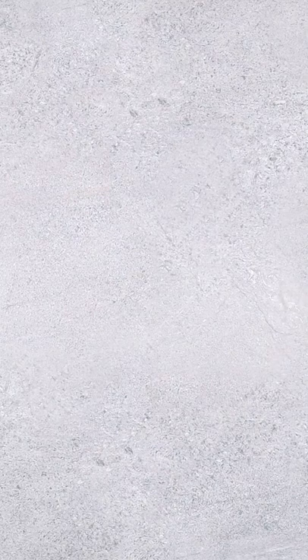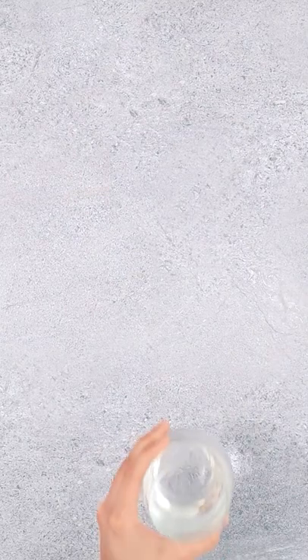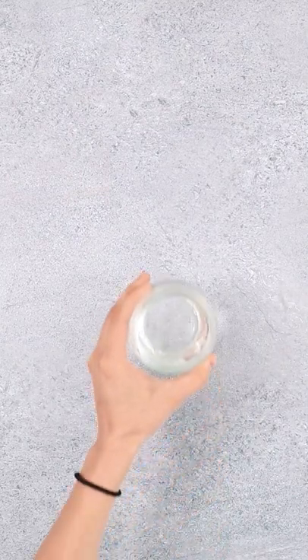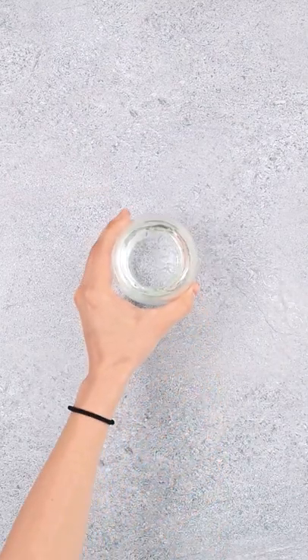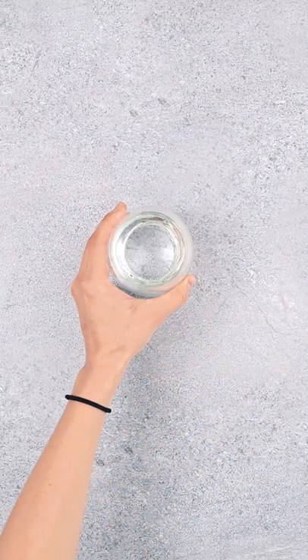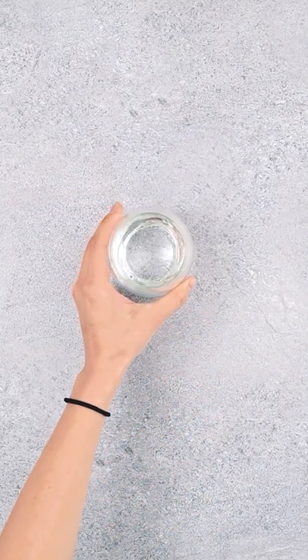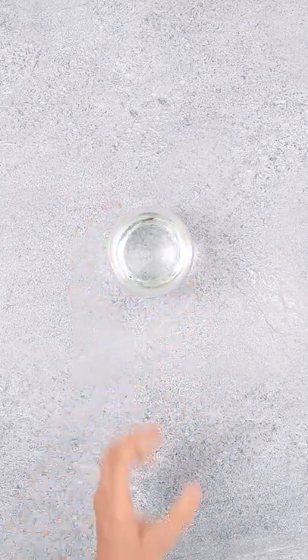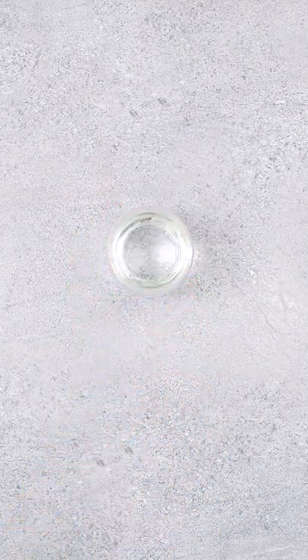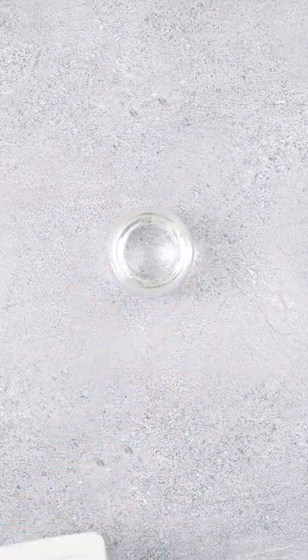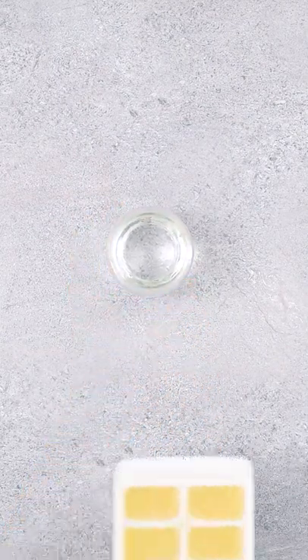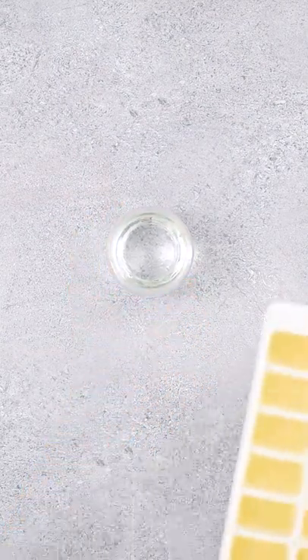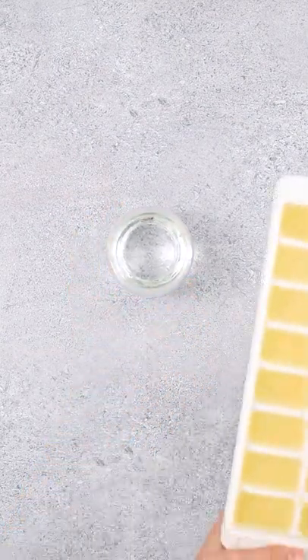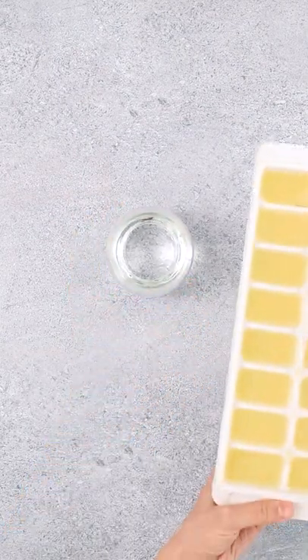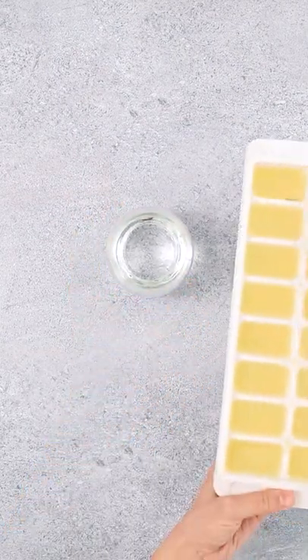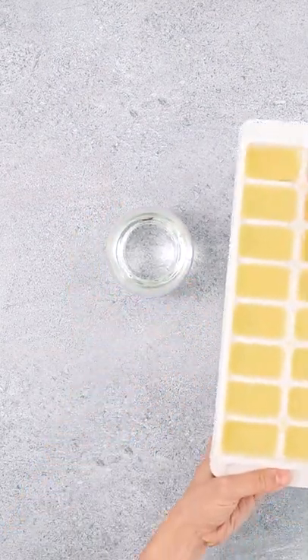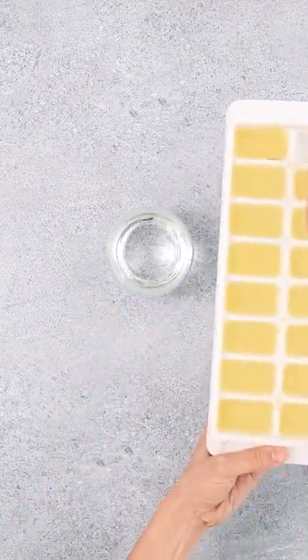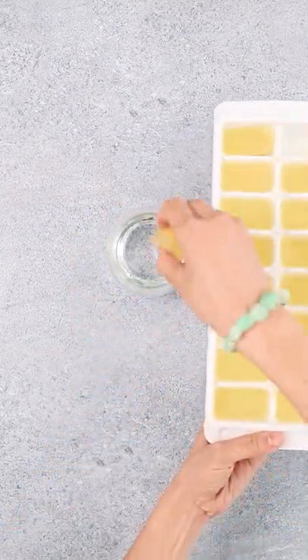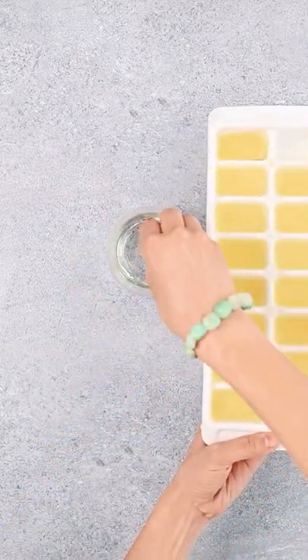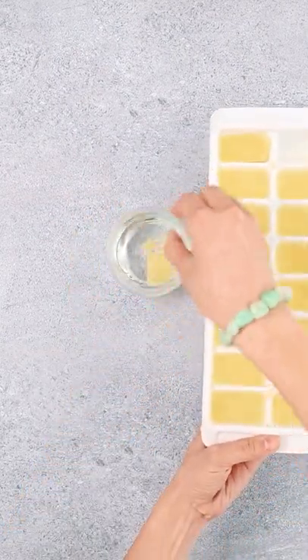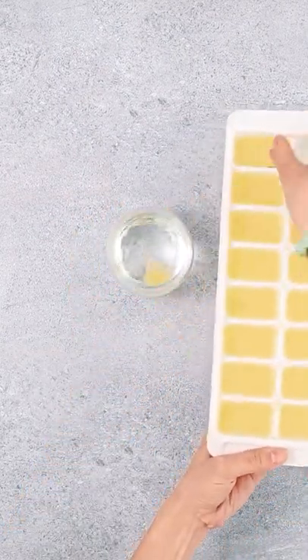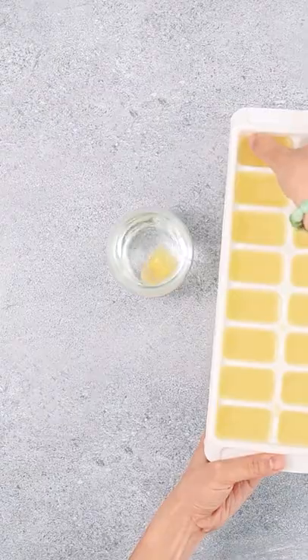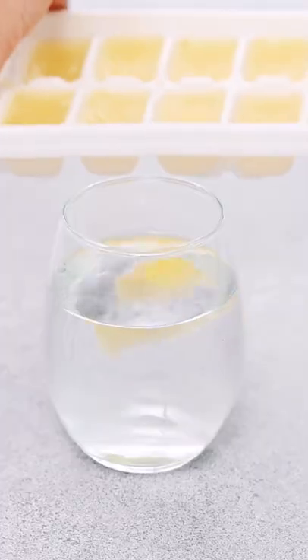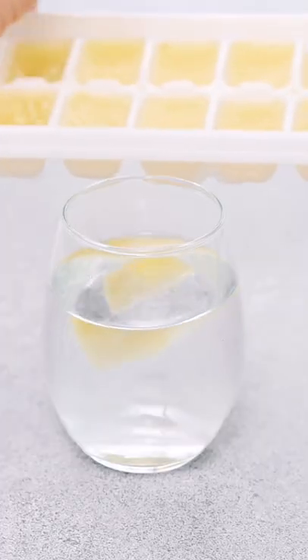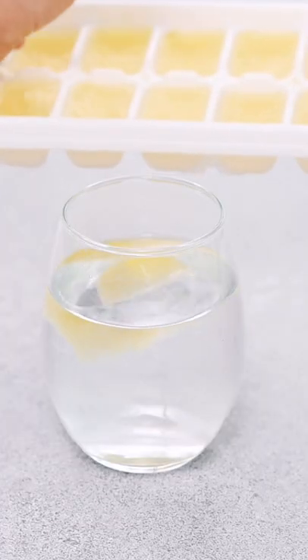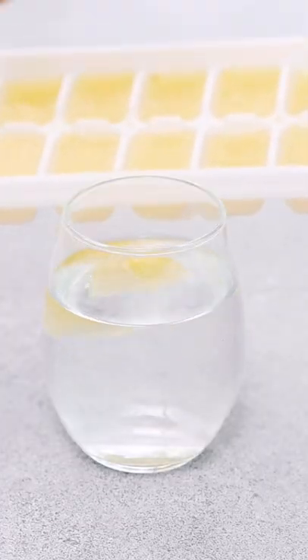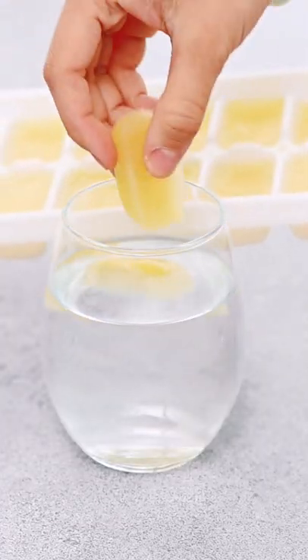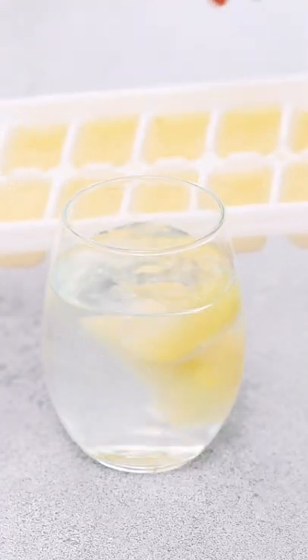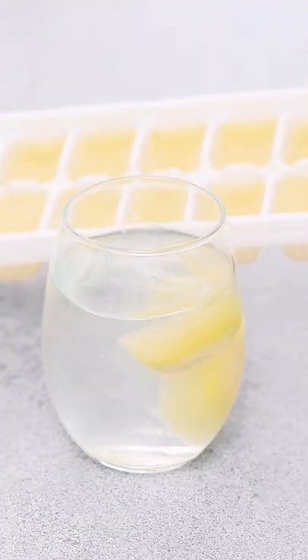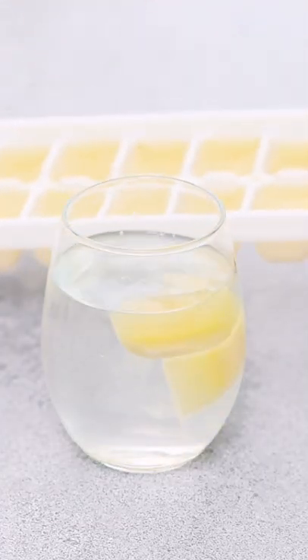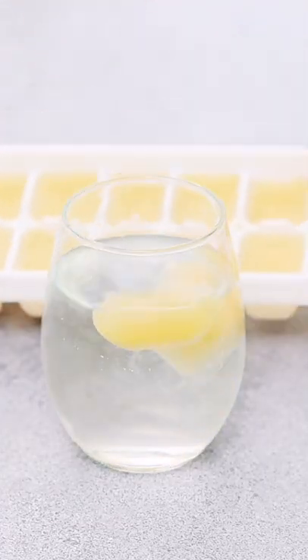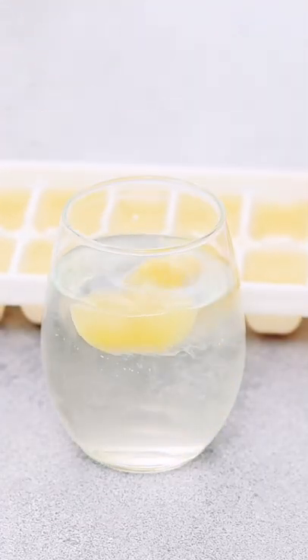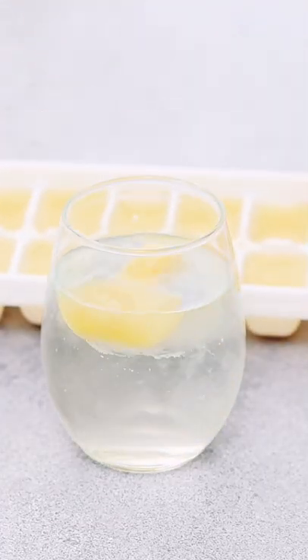These flavor bombs are a great way to spice up your PCOS-friendly drinks and smoothies. Plus they're packed full of fantastic nutrients.